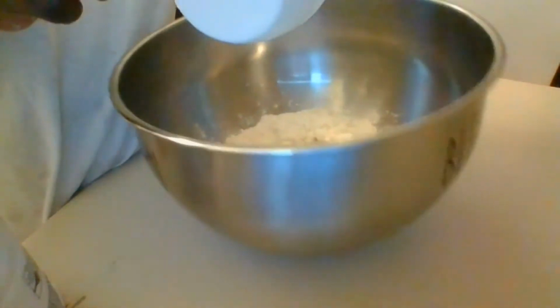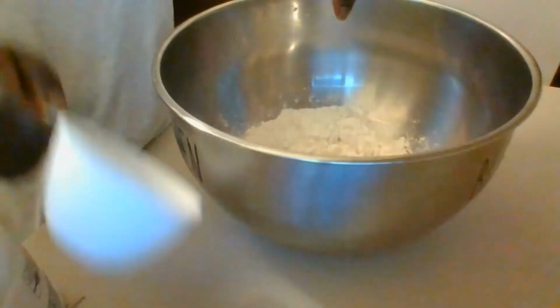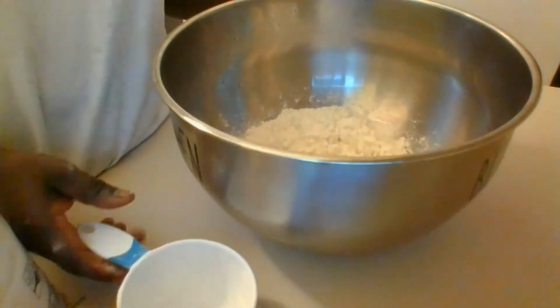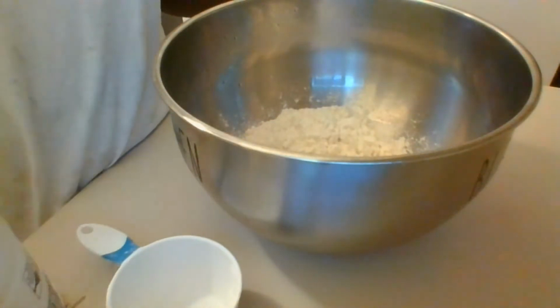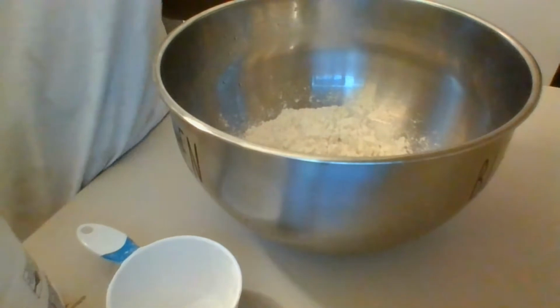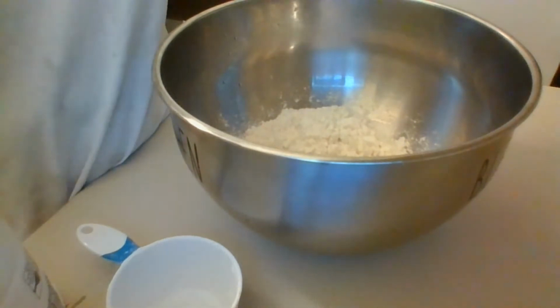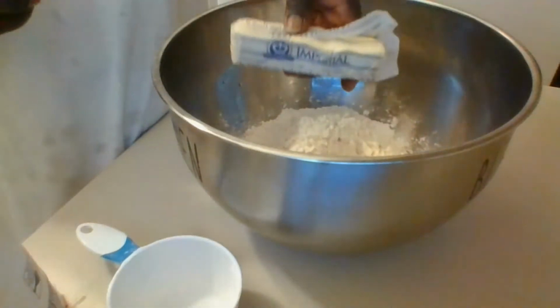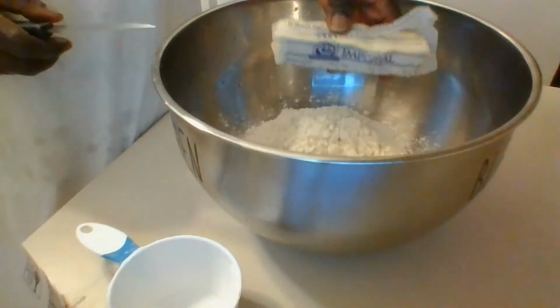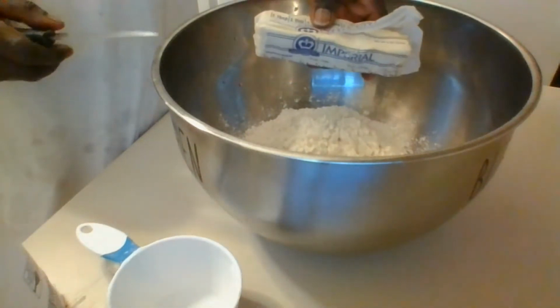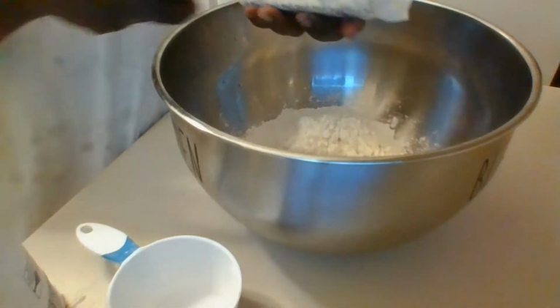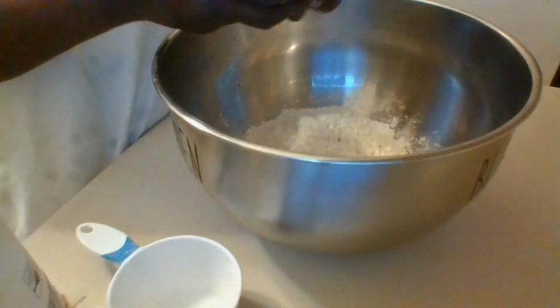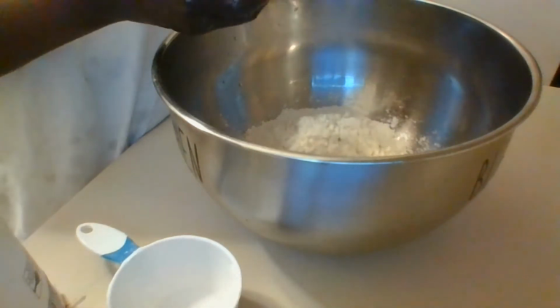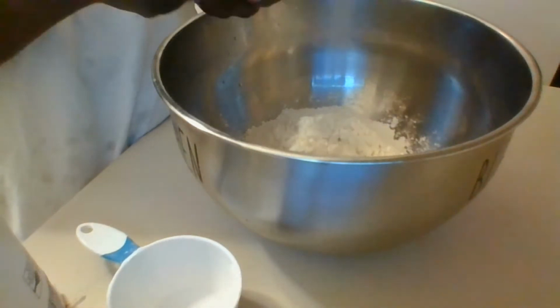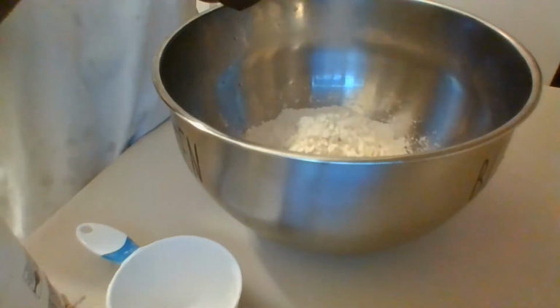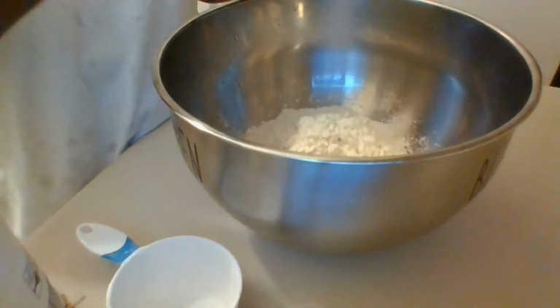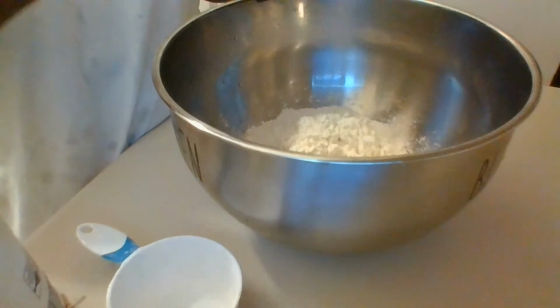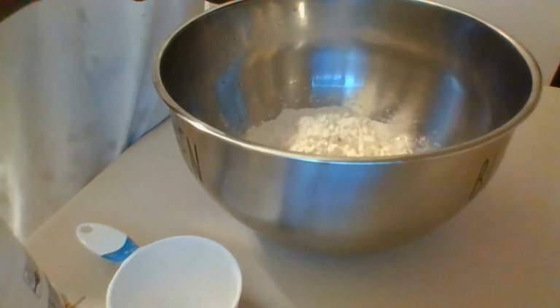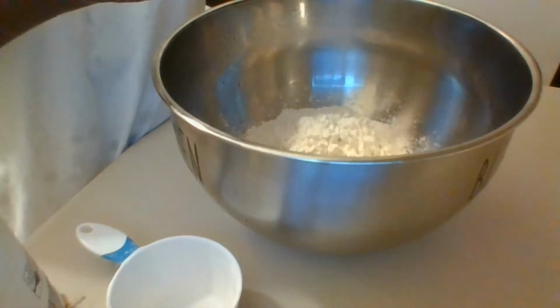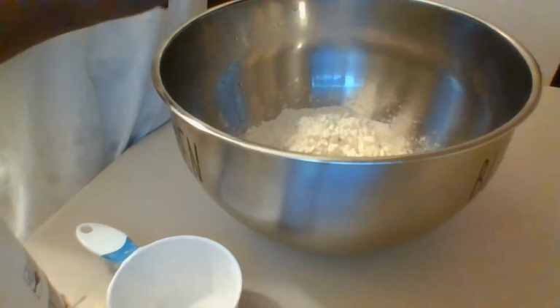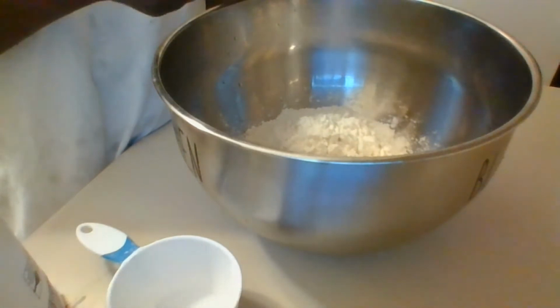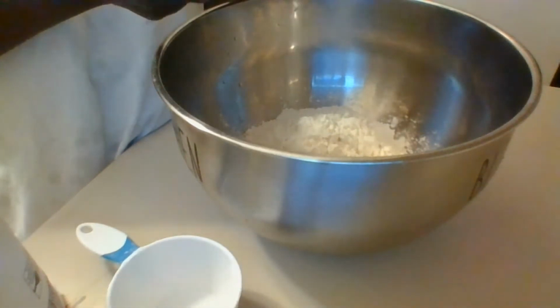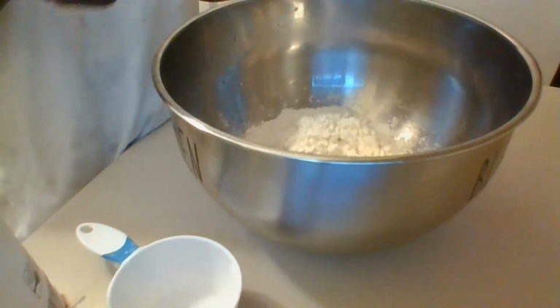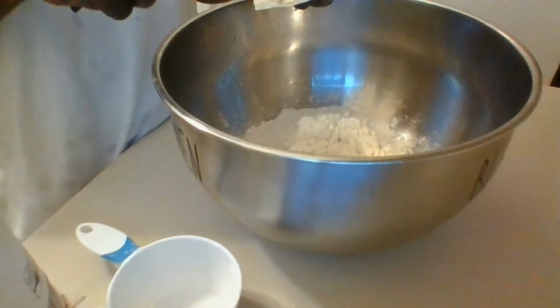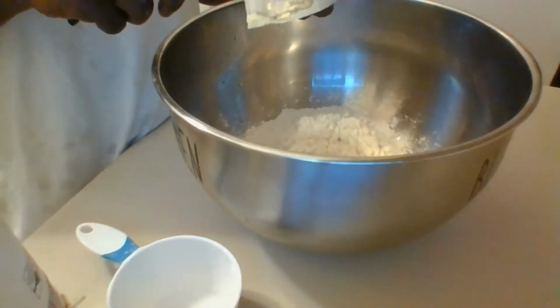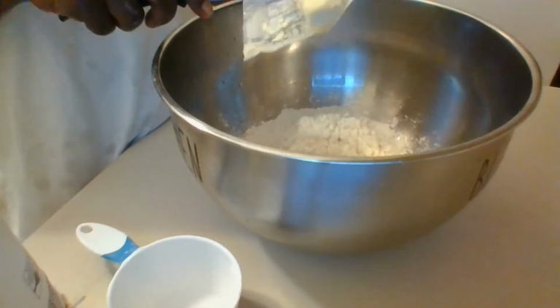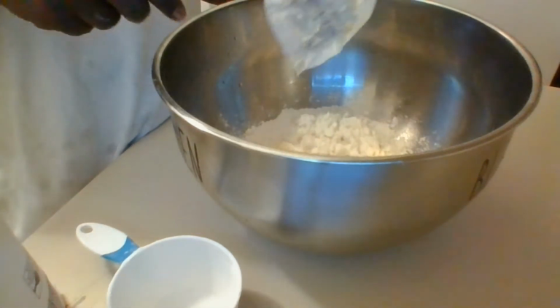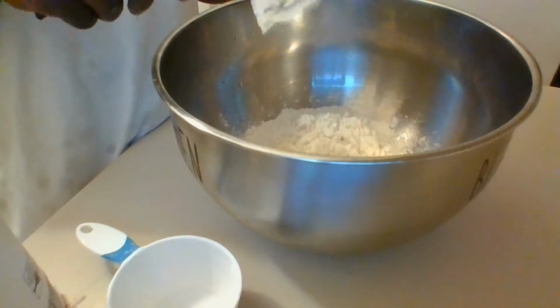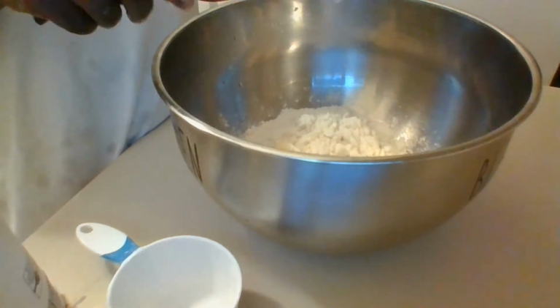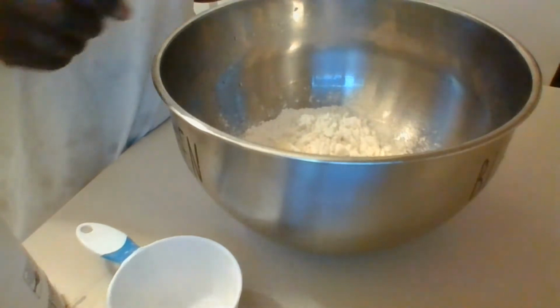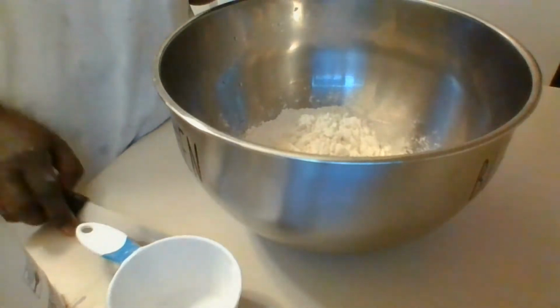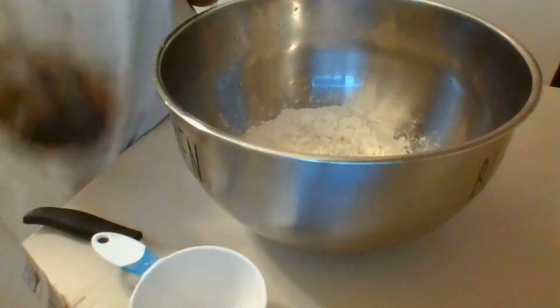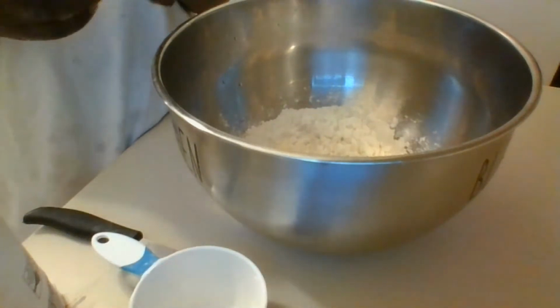In a mixing bowl, add the flour and the butter, and using your fingers you're going to blend the butter into the flour until it resembles breadcrumbs.